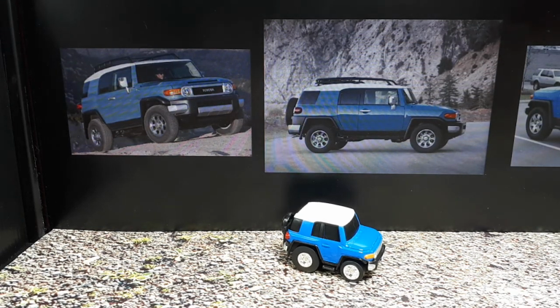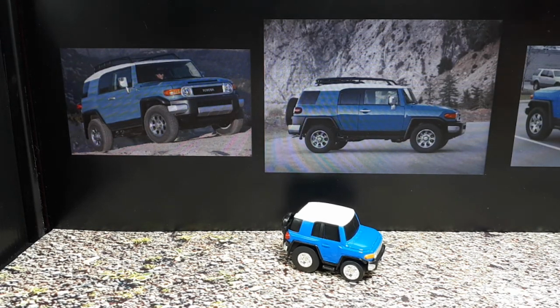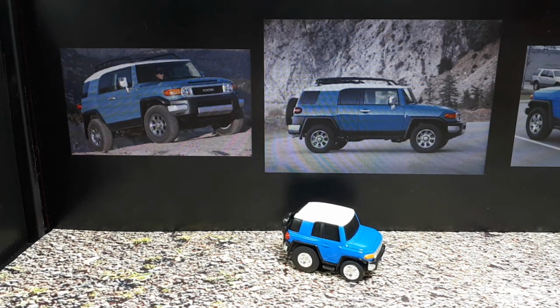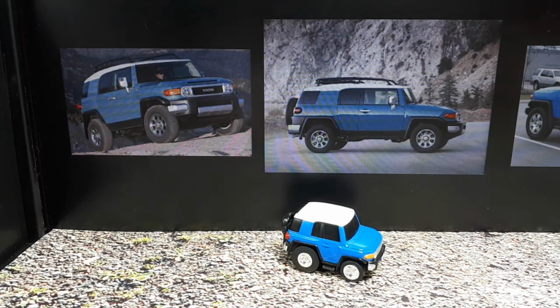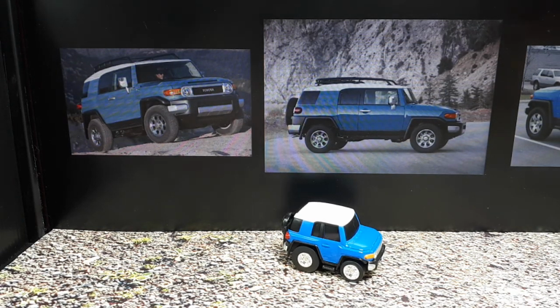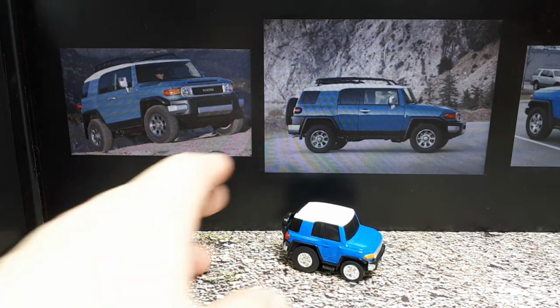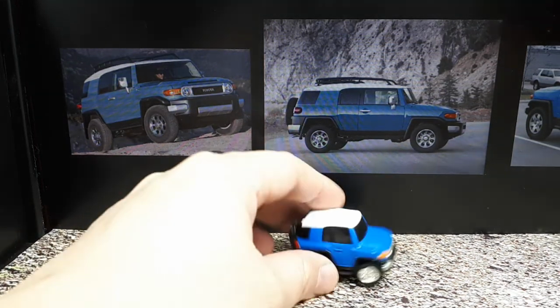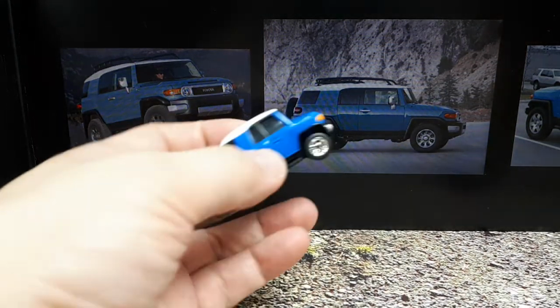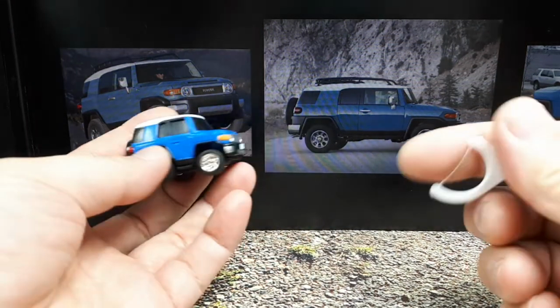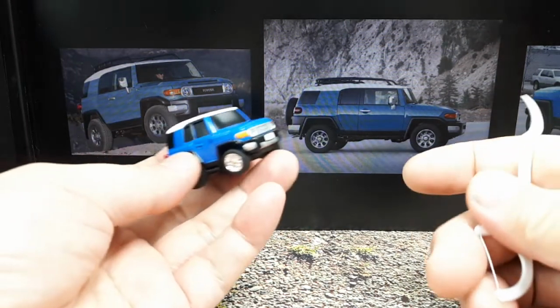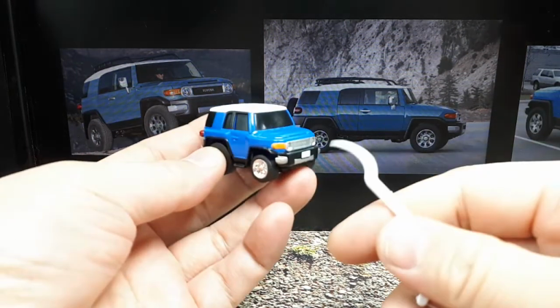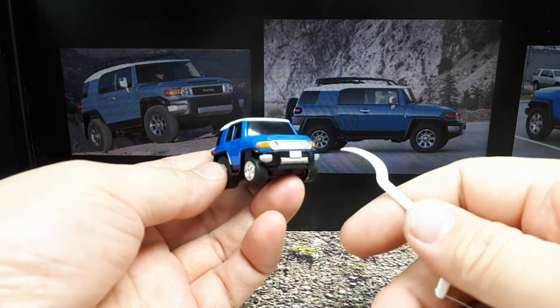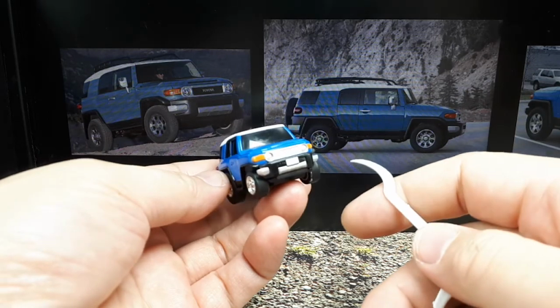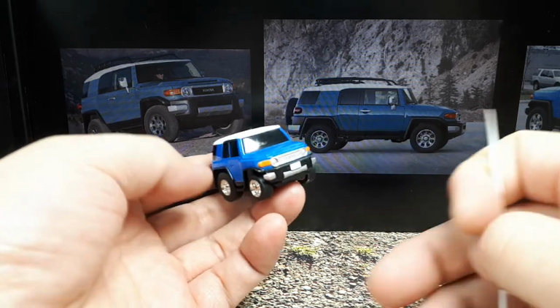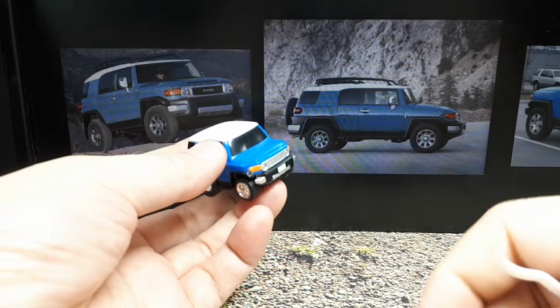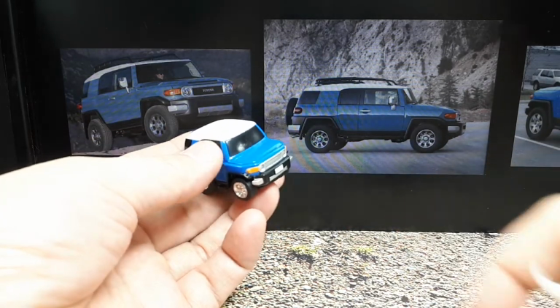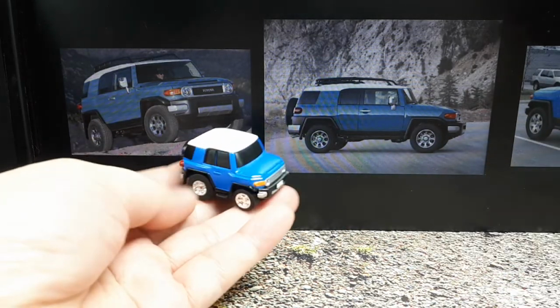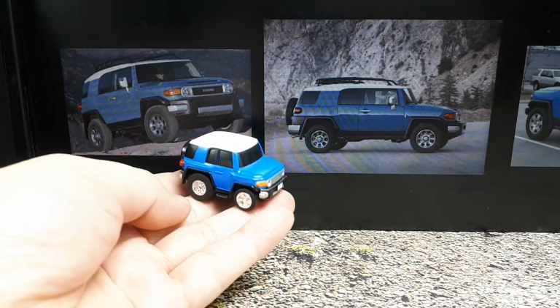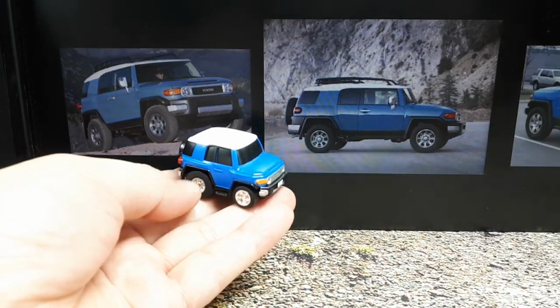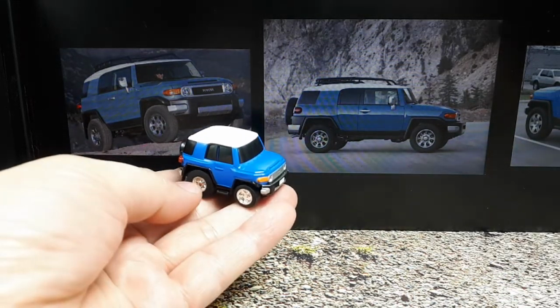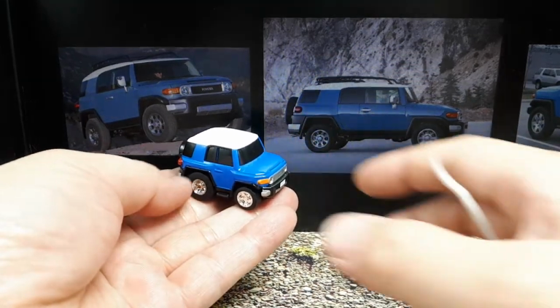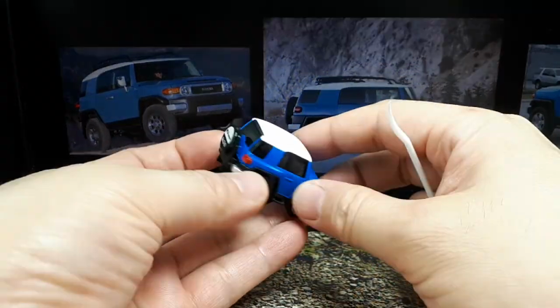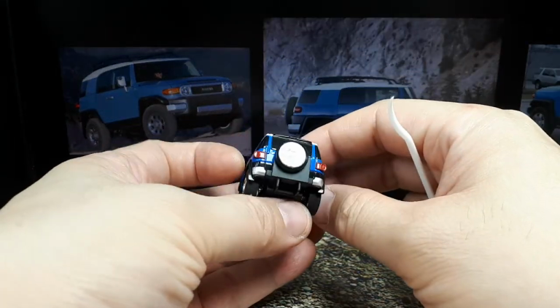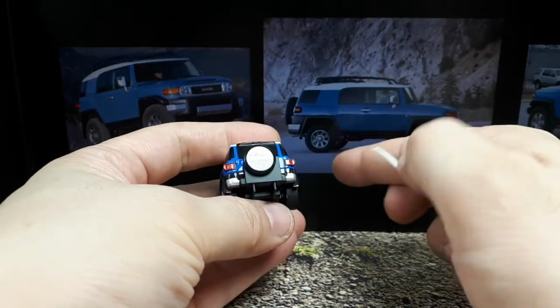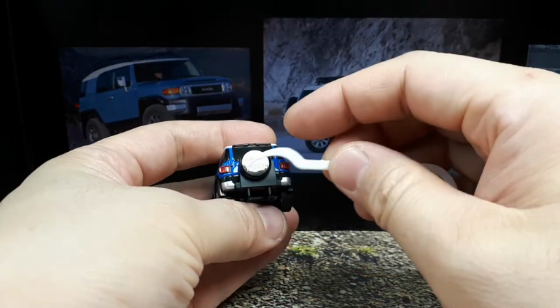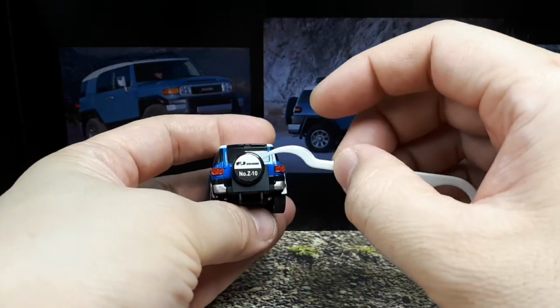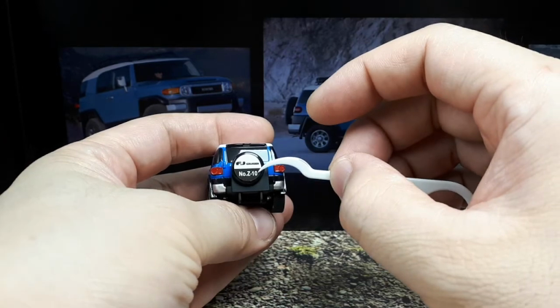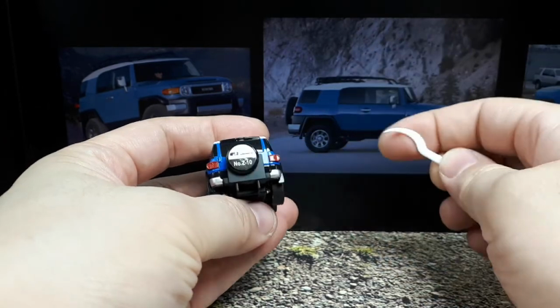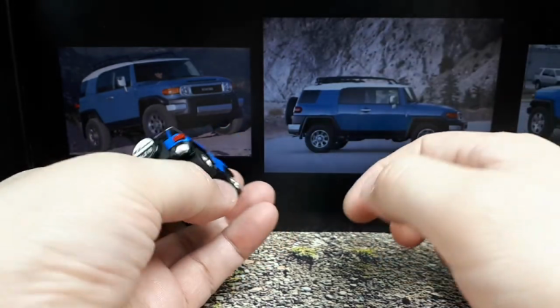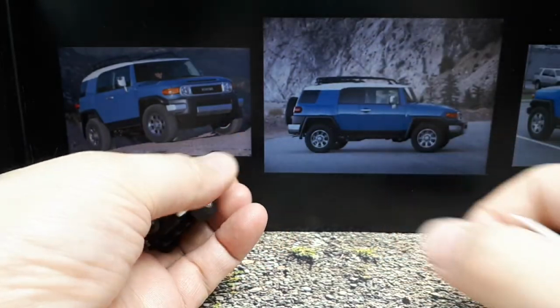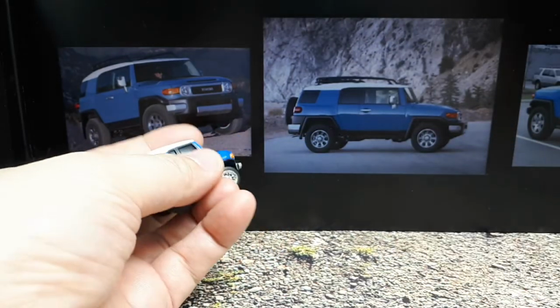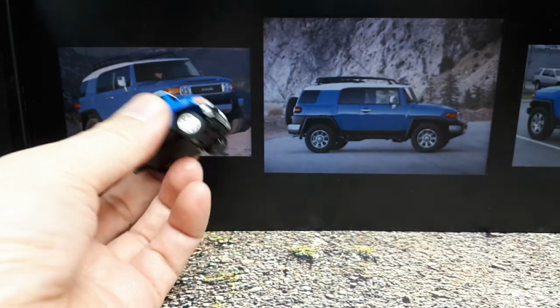Hello Choro Q fans. Today we have an FJ Cruiser by Choro Q Zero. I picked this up loose so no packaging. But on the back it says it's number Z-10, so it's the 10th in the series of Choro Q Zeros.